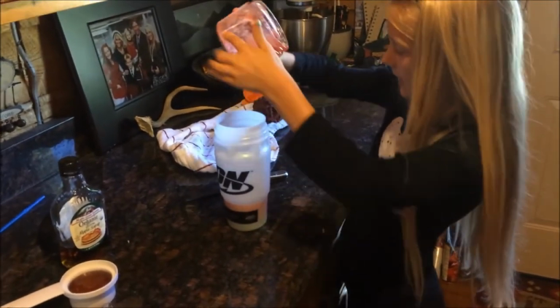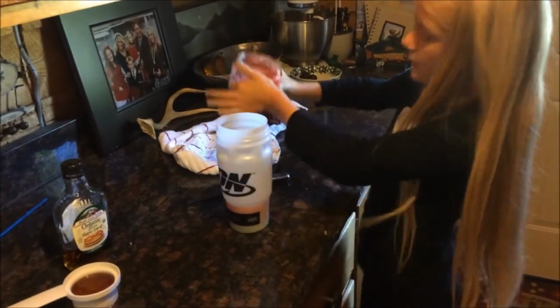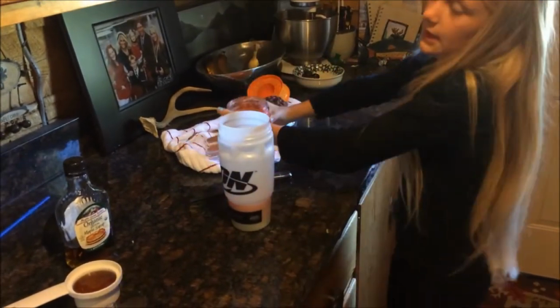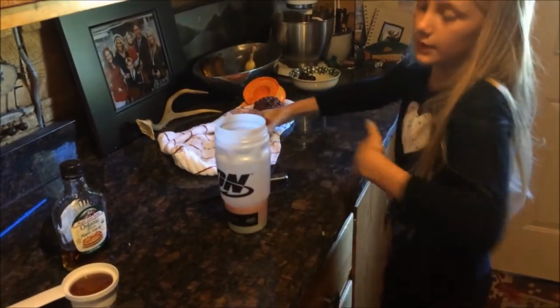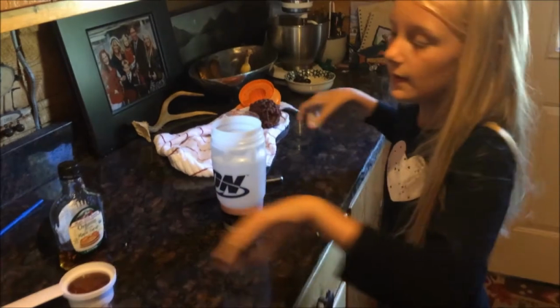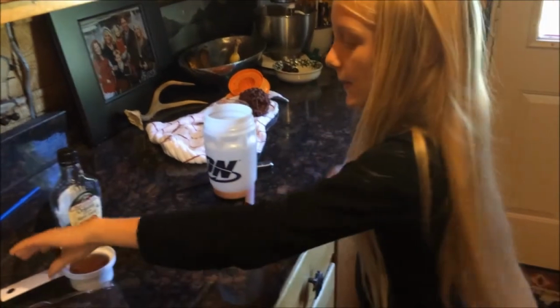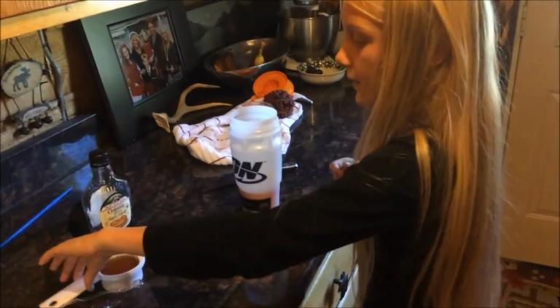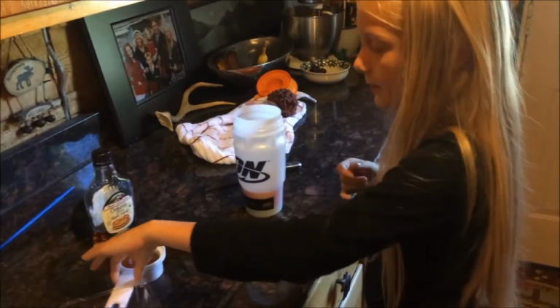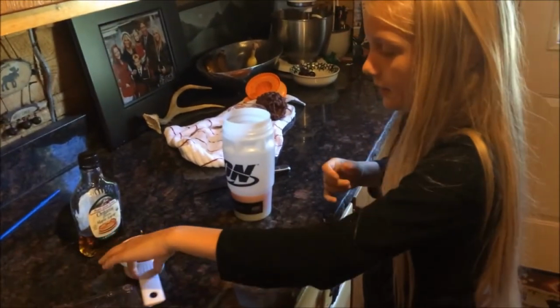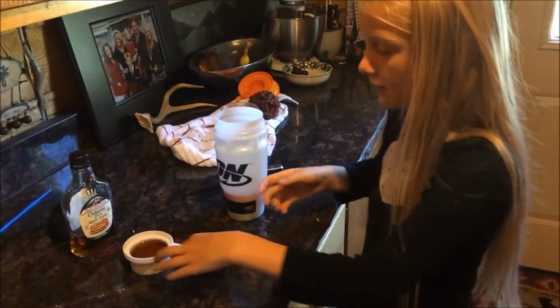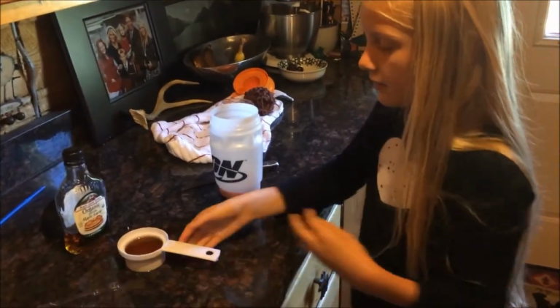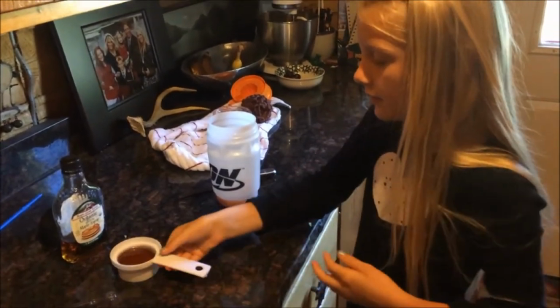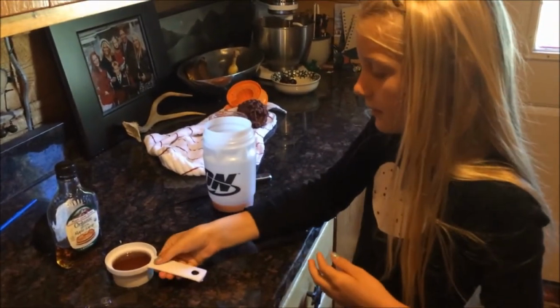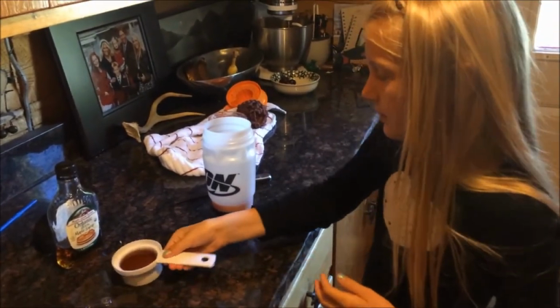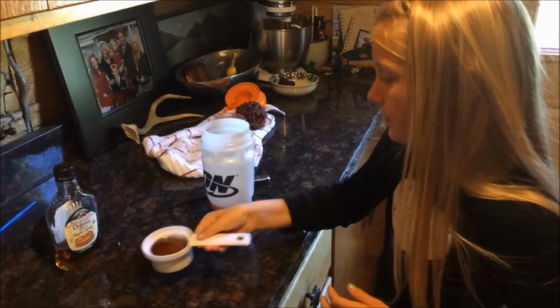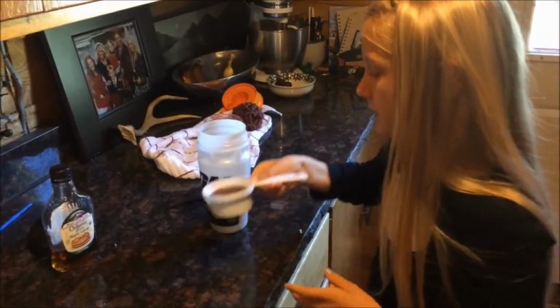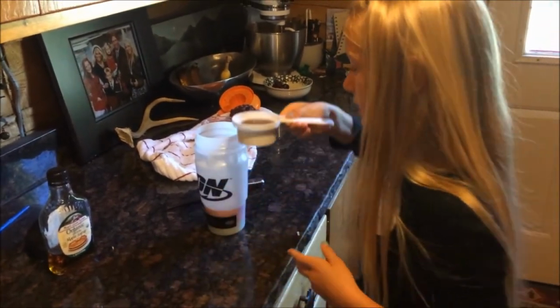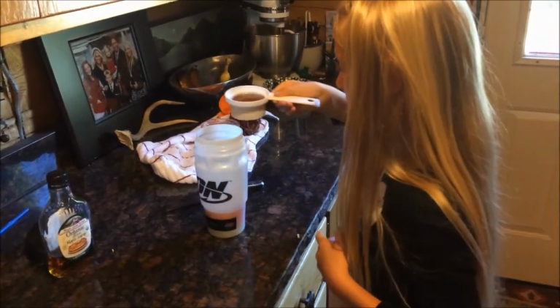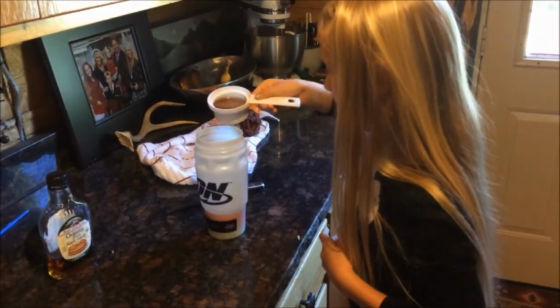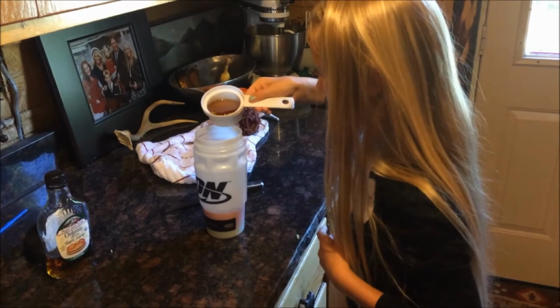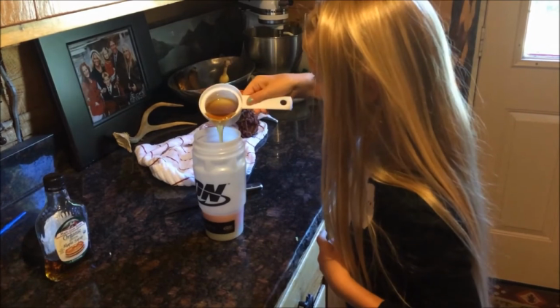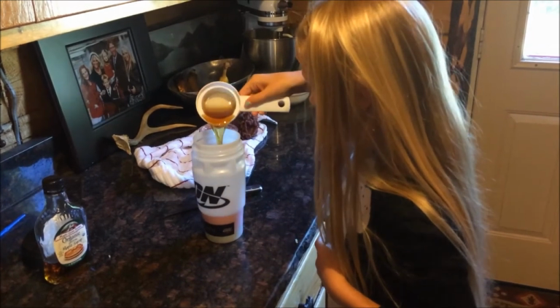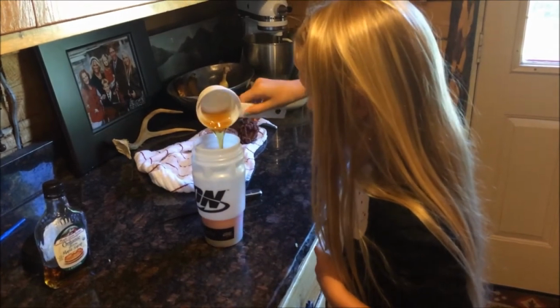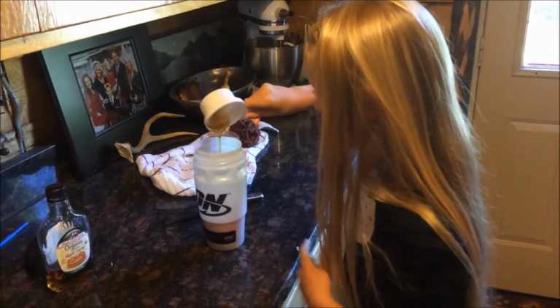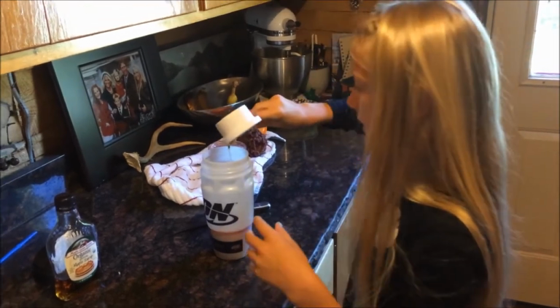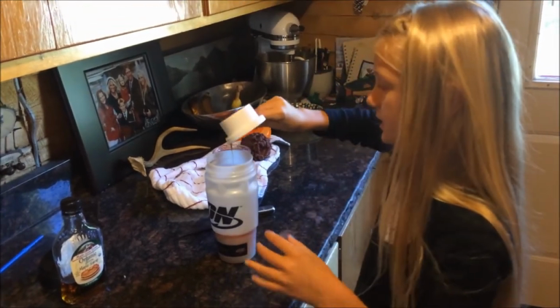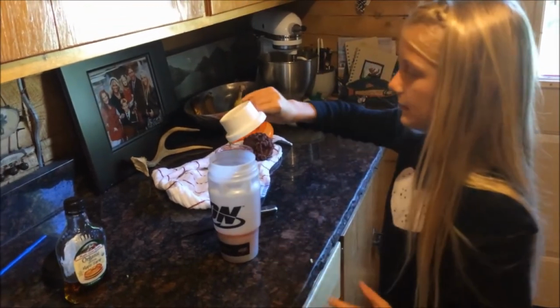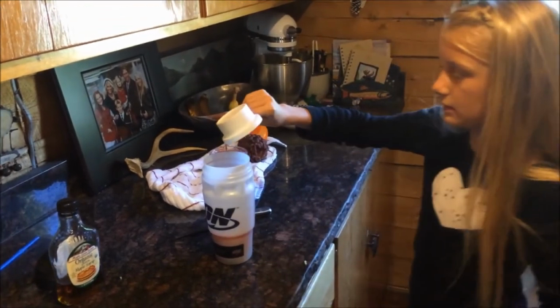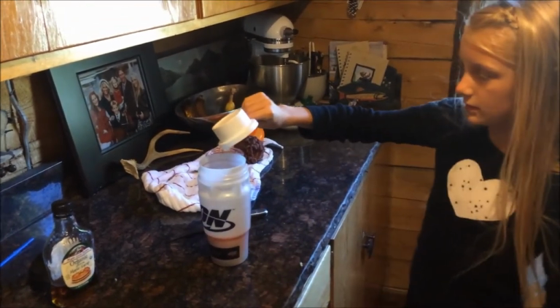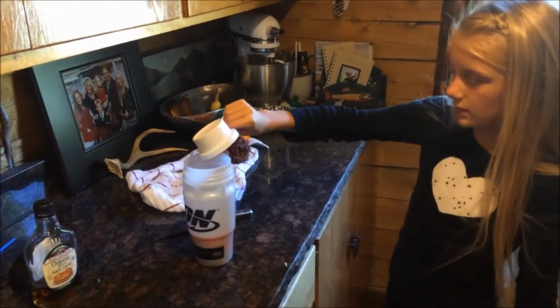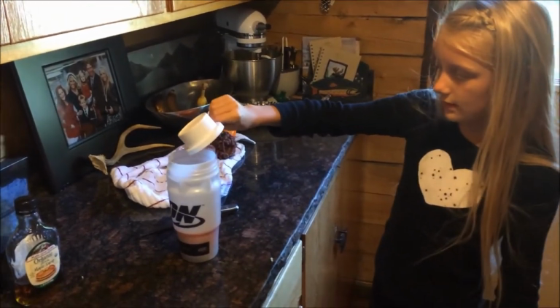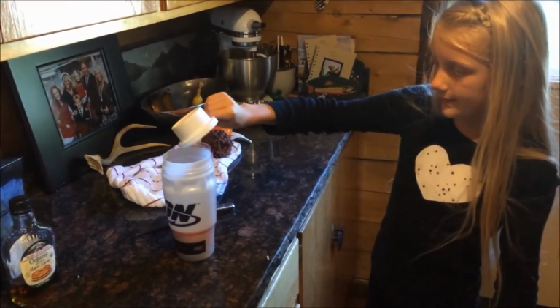And then you take your maple syrup and then you pour it in there. You also let it drip so it can all get in there.